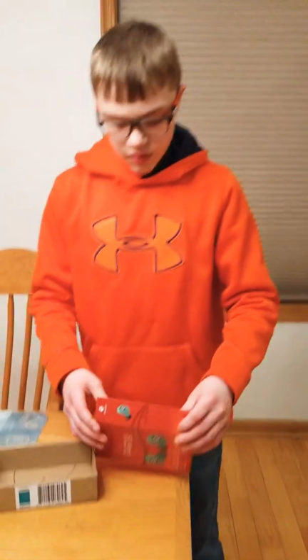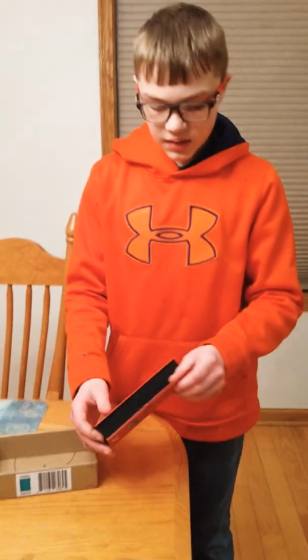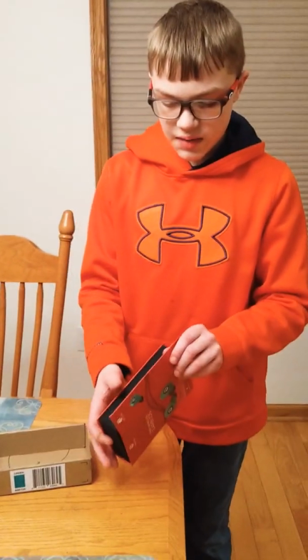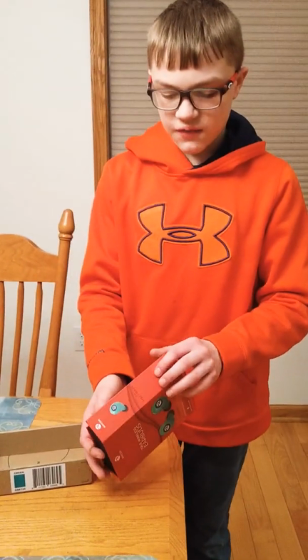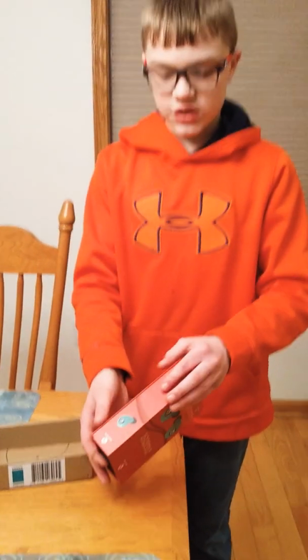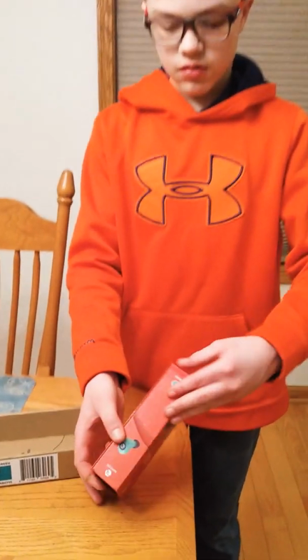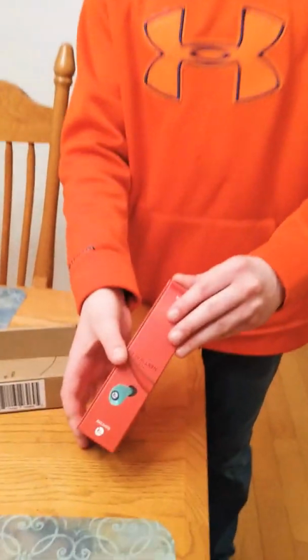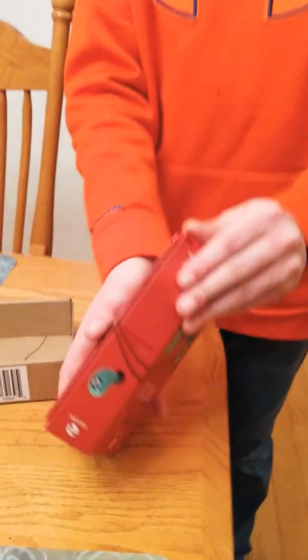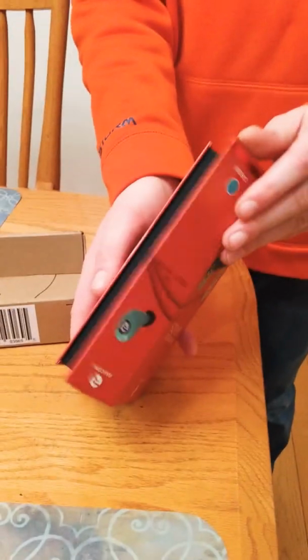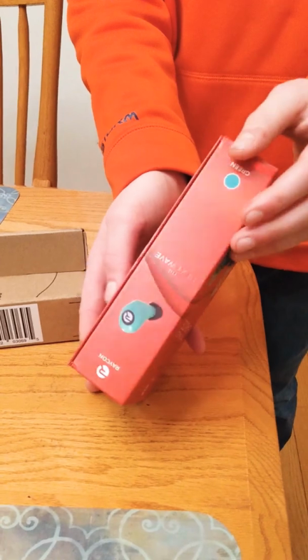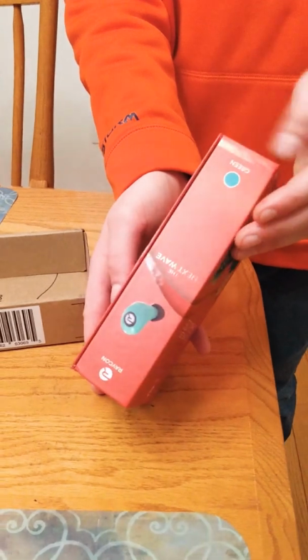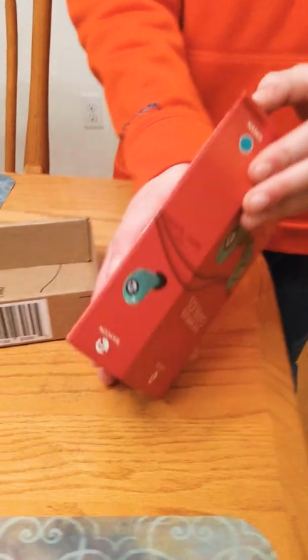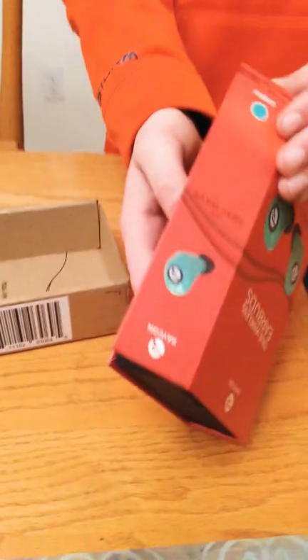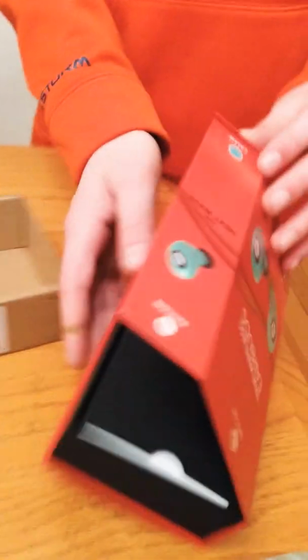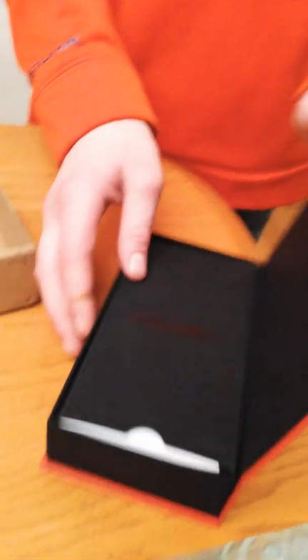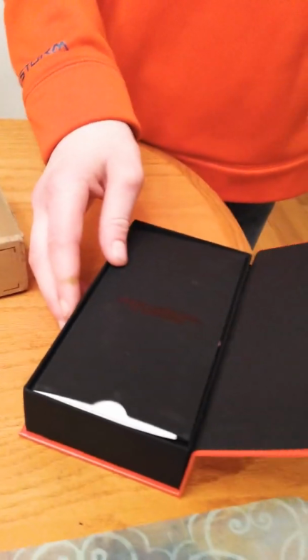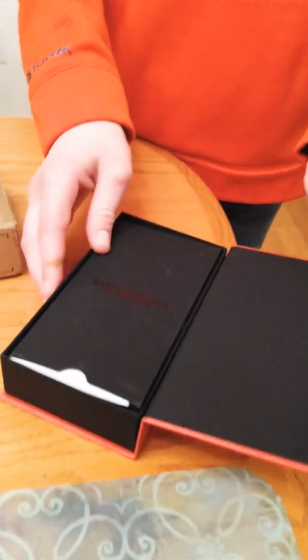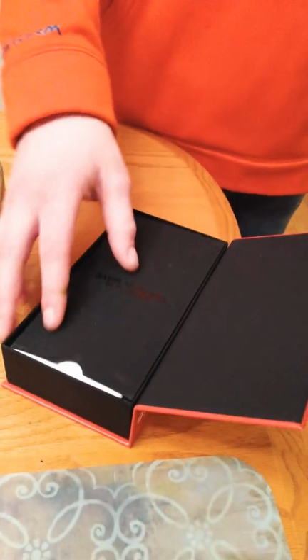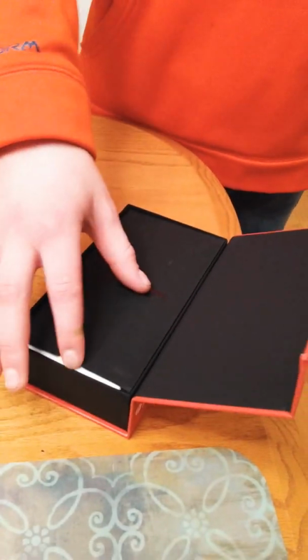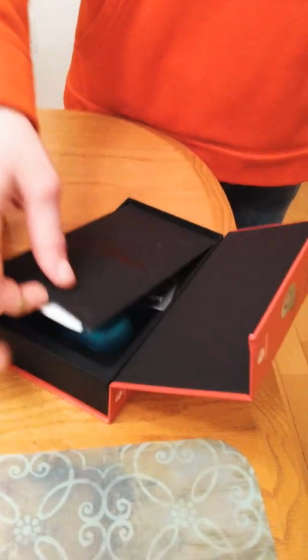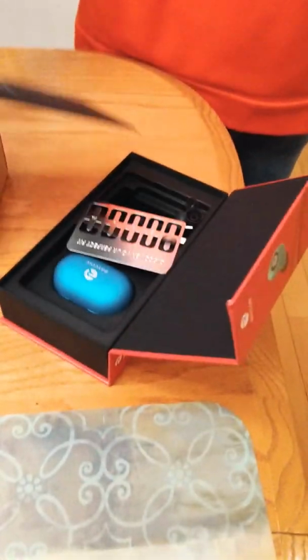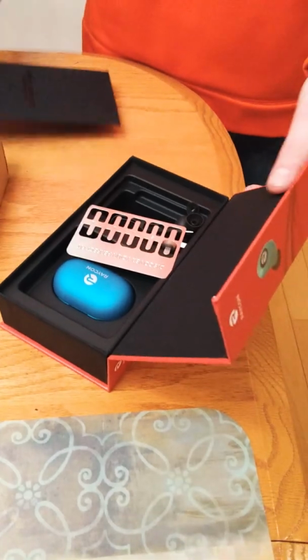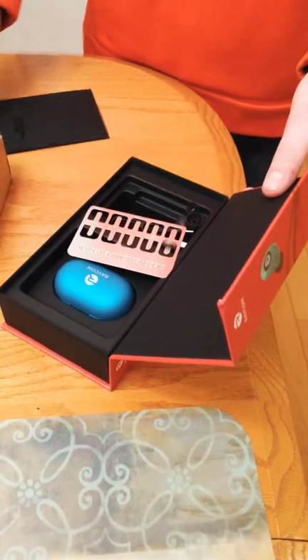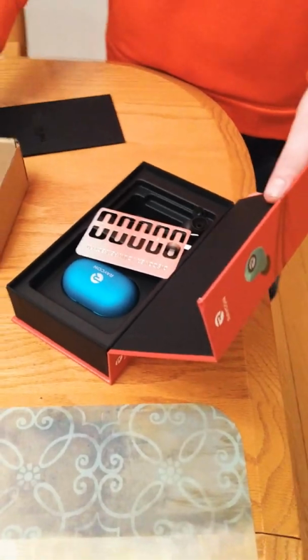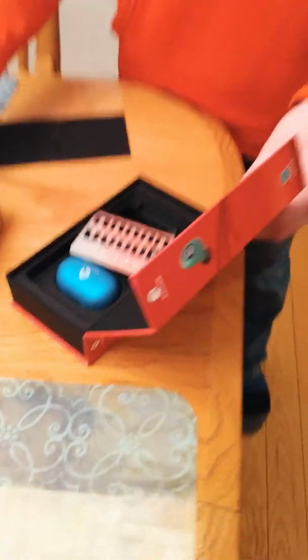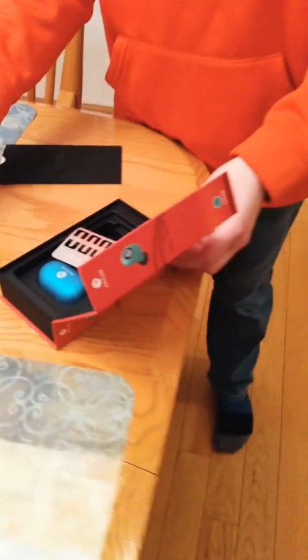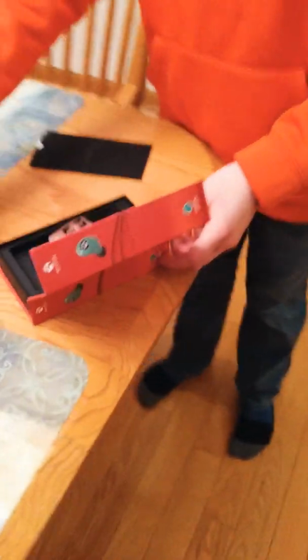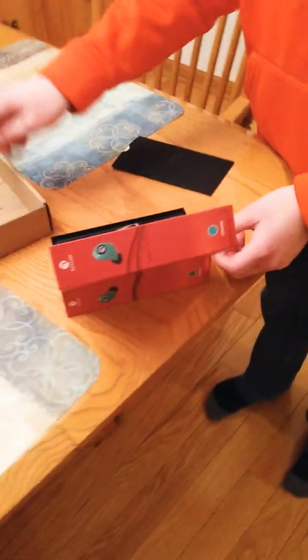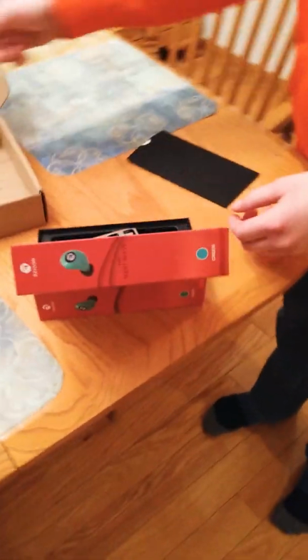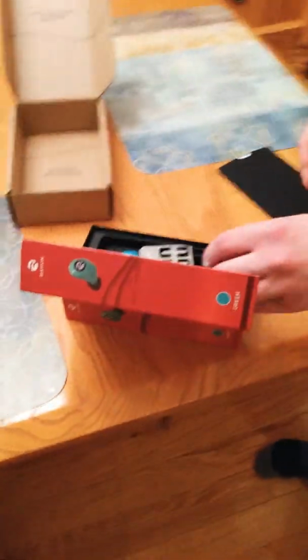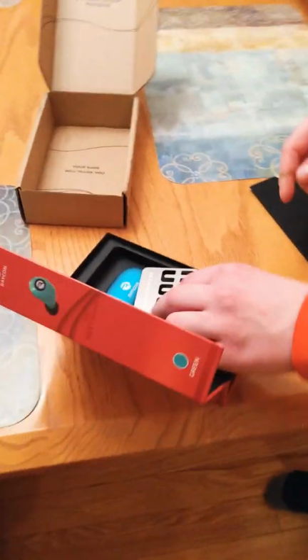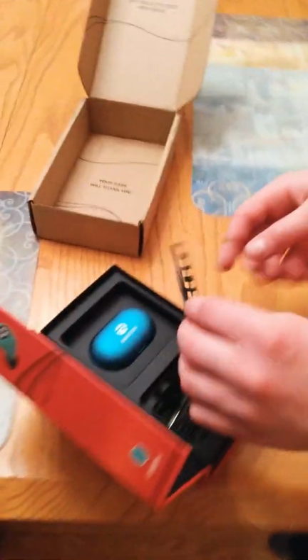The case is magnetic — check this out. It's pretty nice. I ordered green since green is my favorite color. It says 'Welcome to the next wave' on the box.